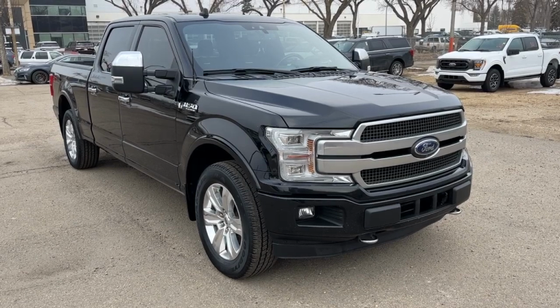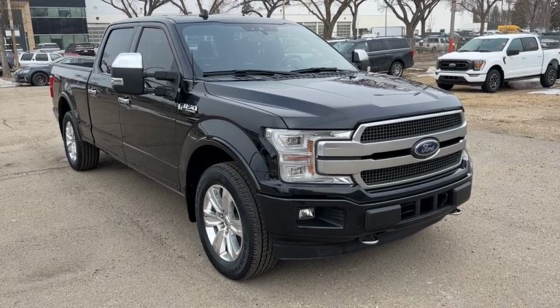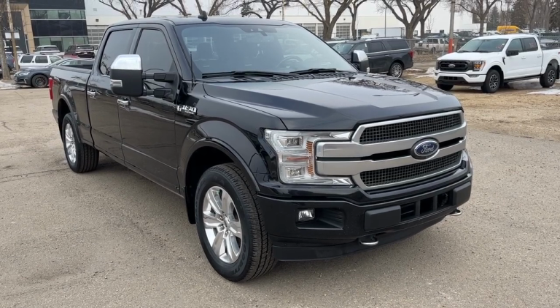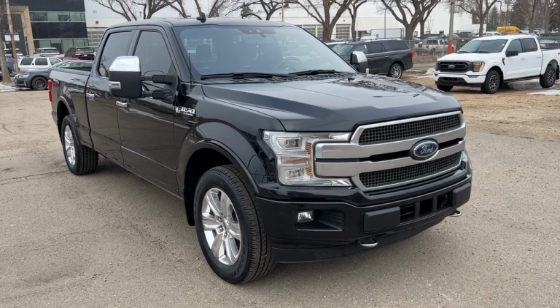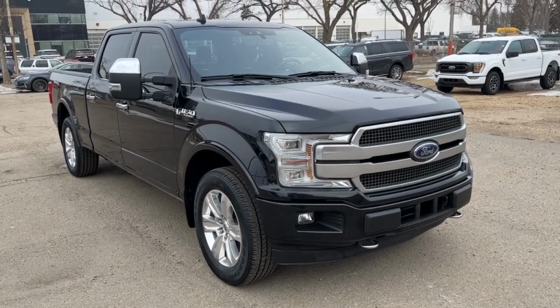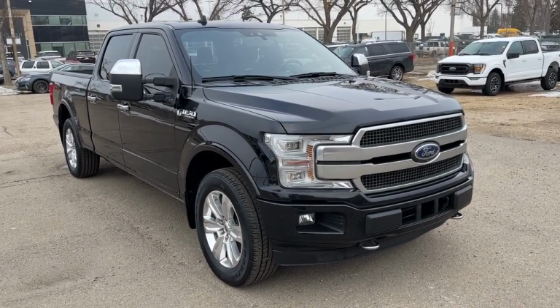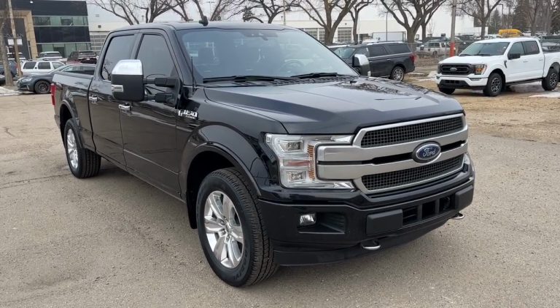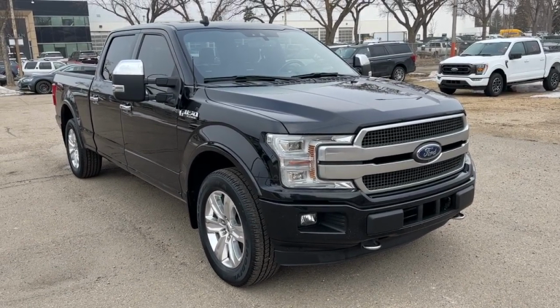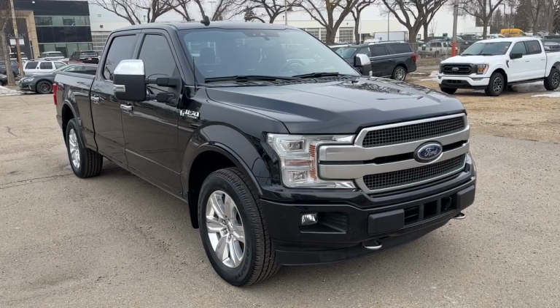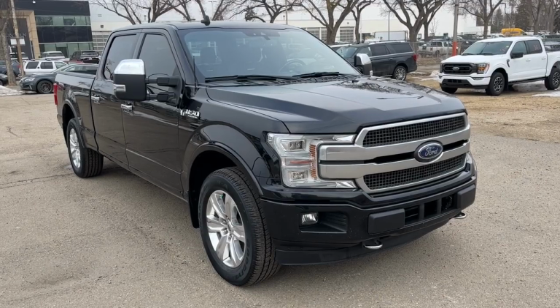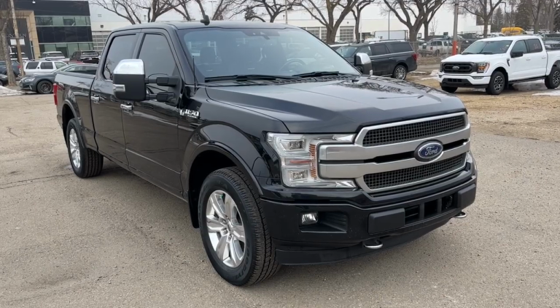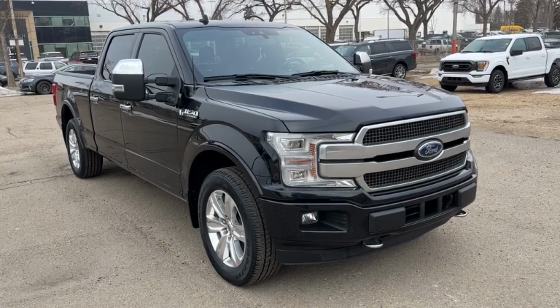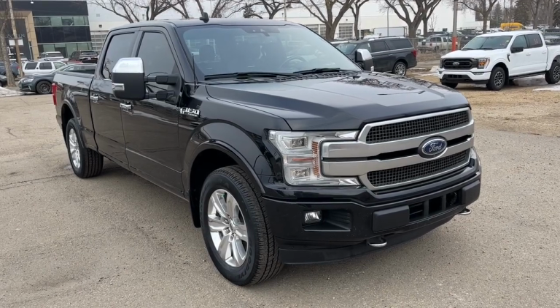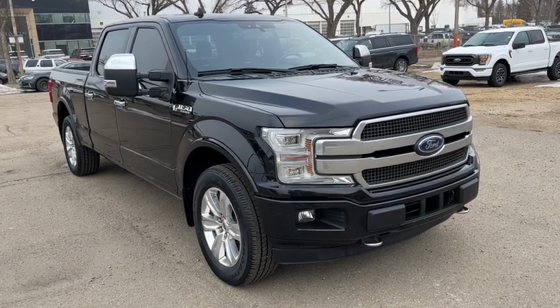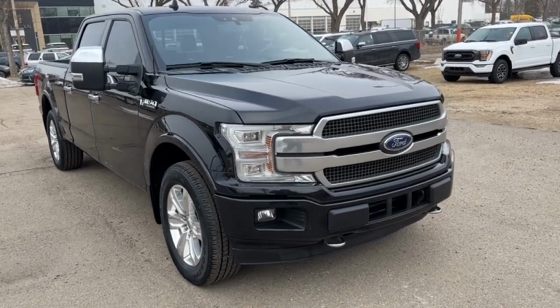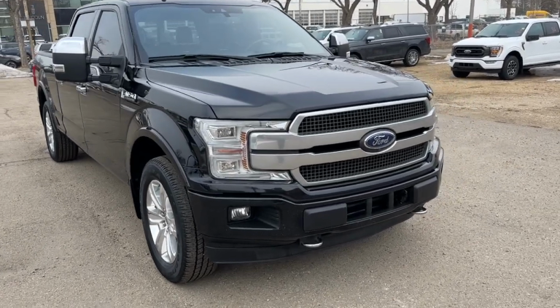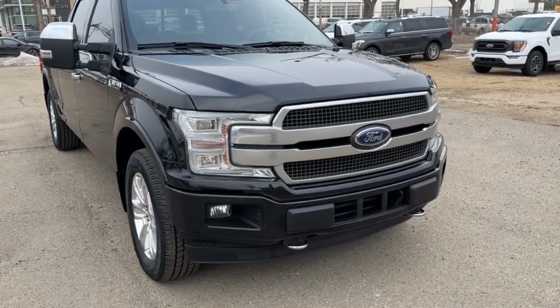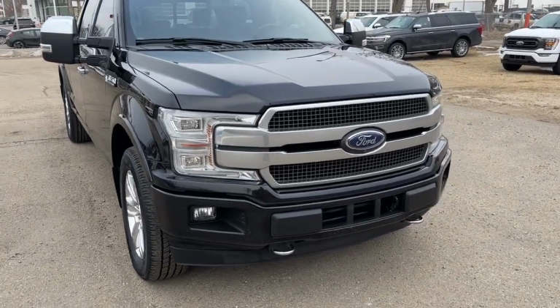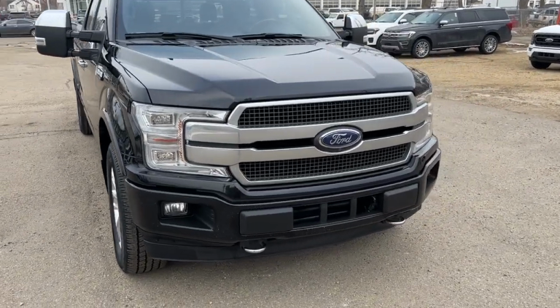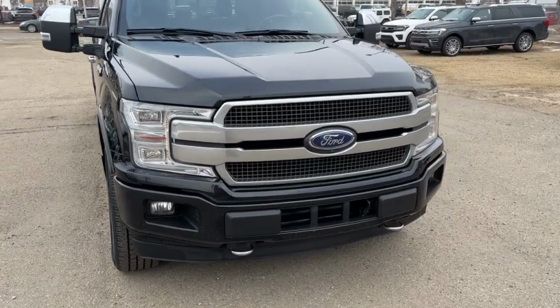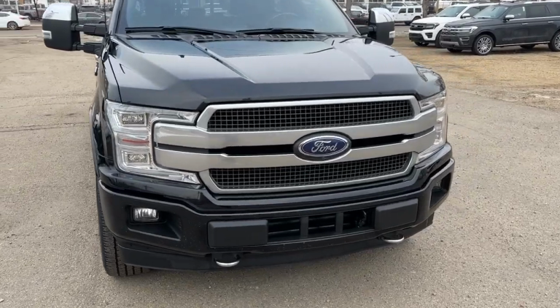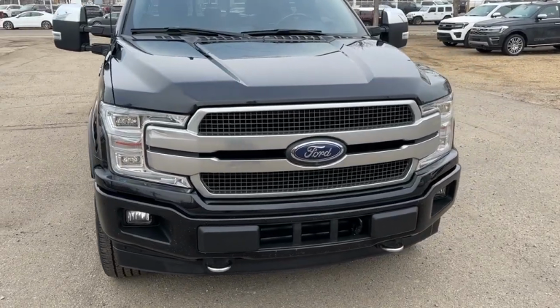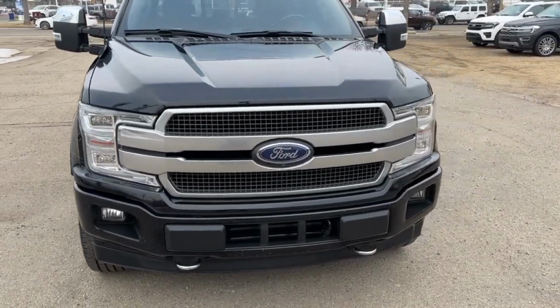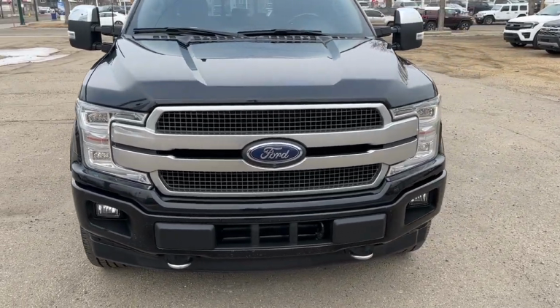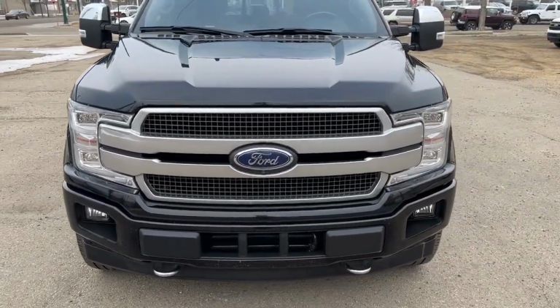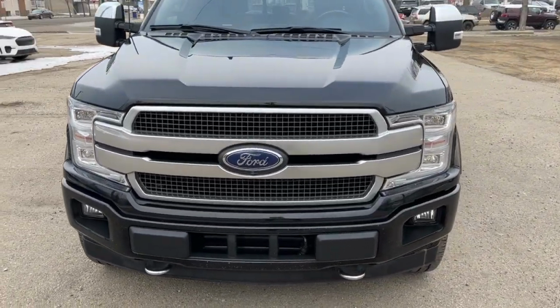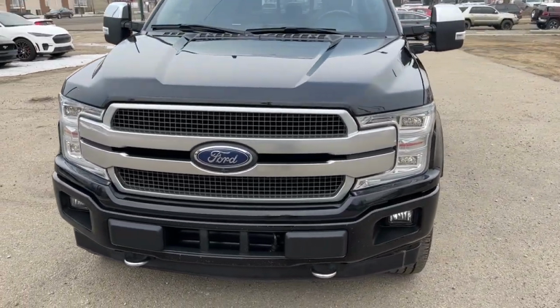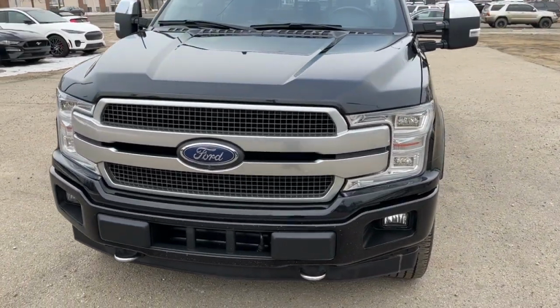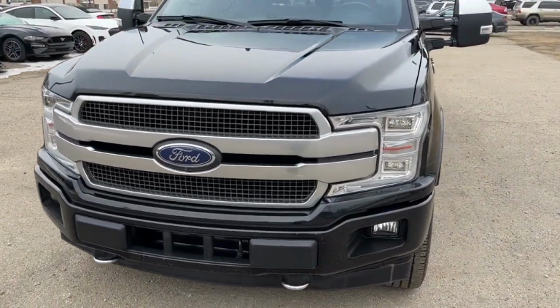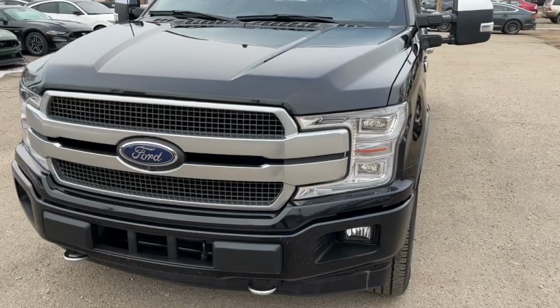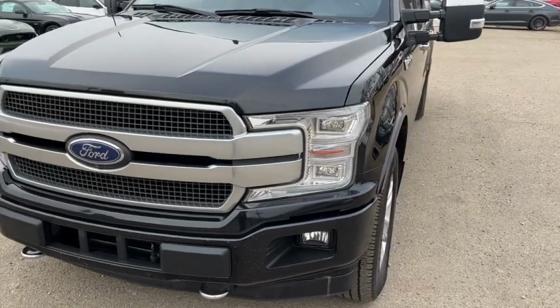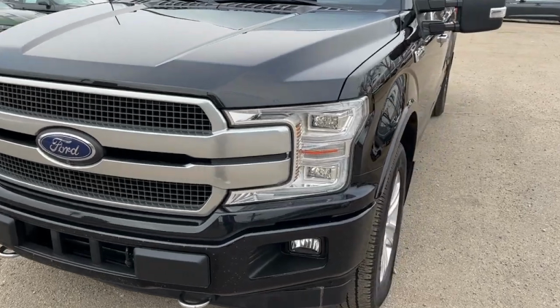Hey, it's Noah here at Waterloo Ford showing this 2018 Ford F-150 Platinum Super Crew. This truck comes equipped with a 3.5-liter EcoBoost V6 motor and a 10-speed automatic transmission.